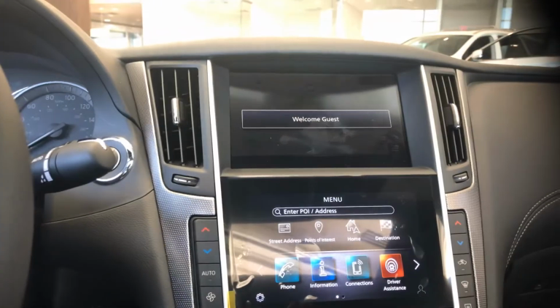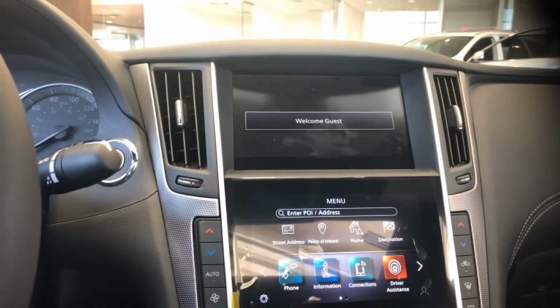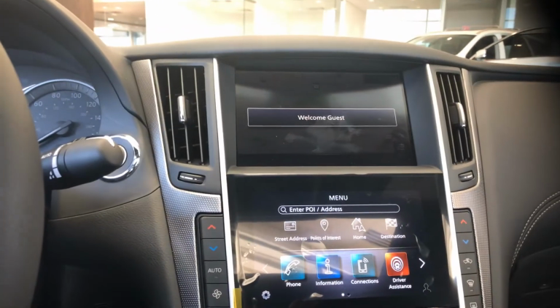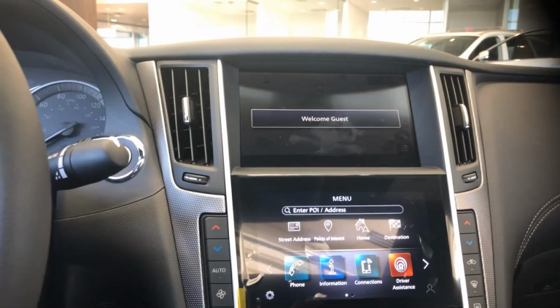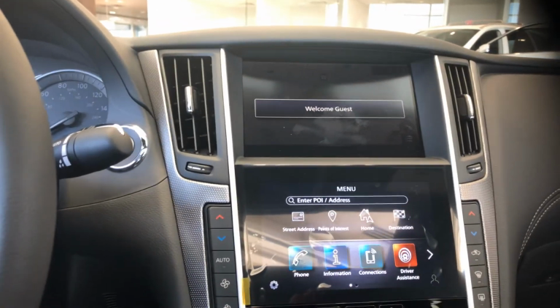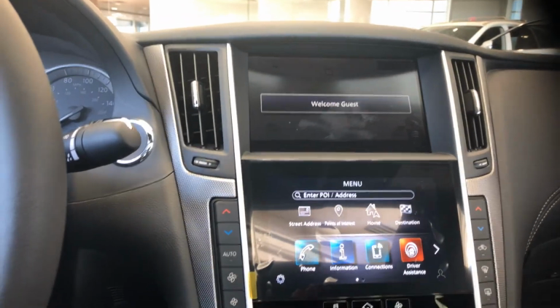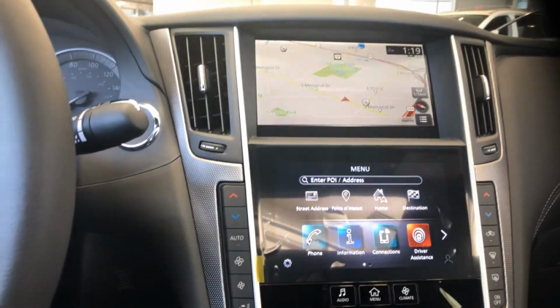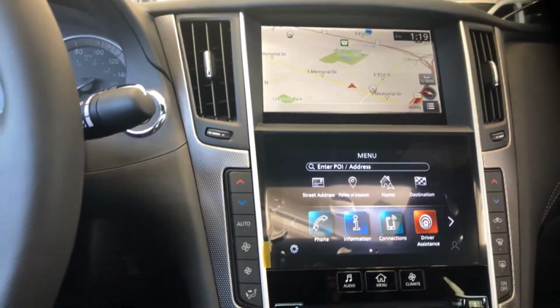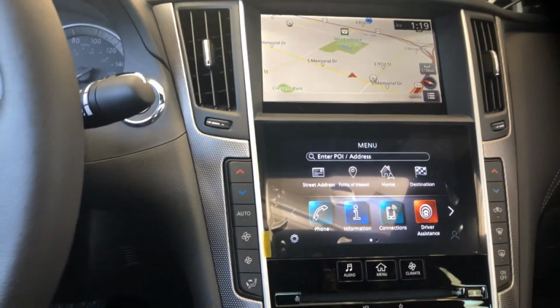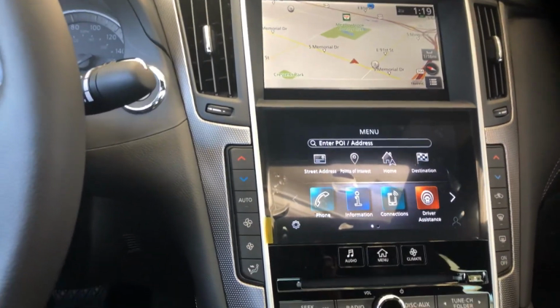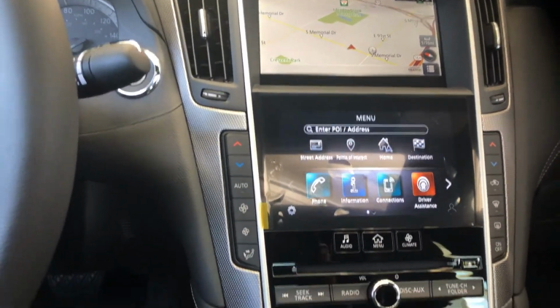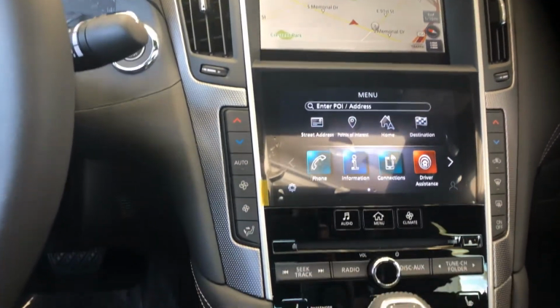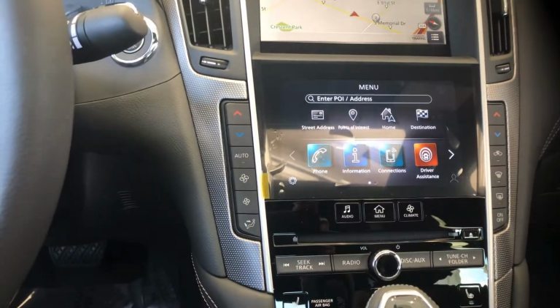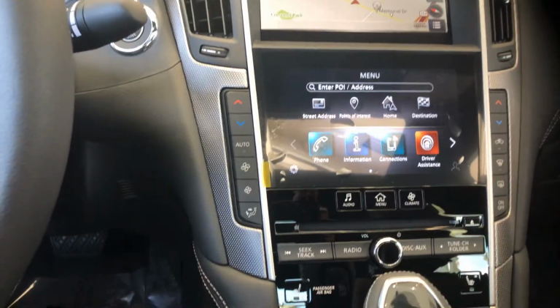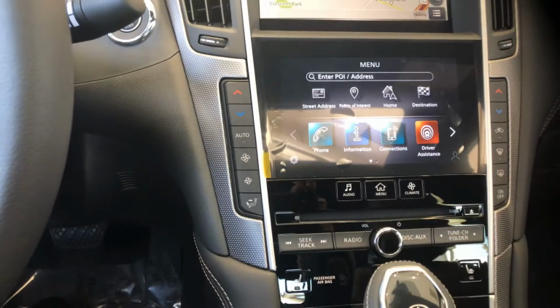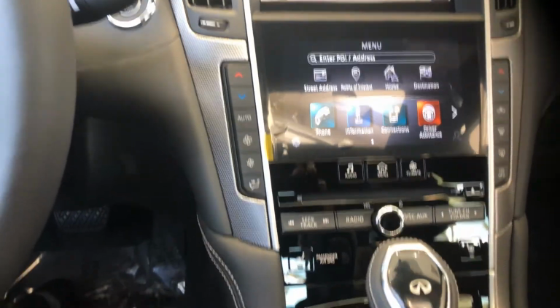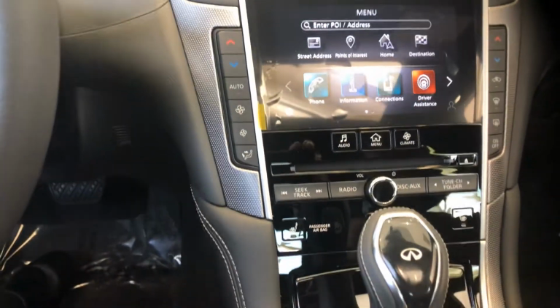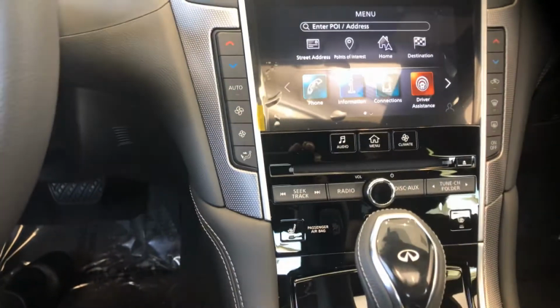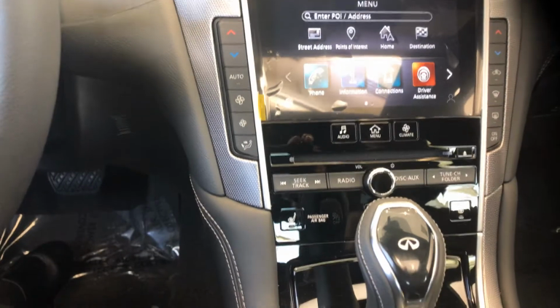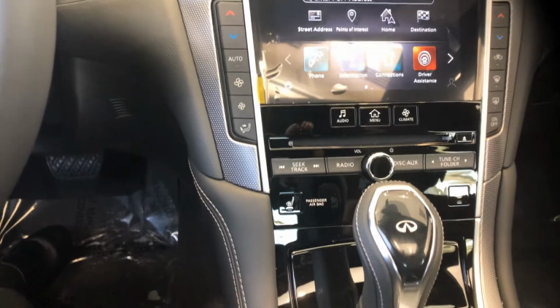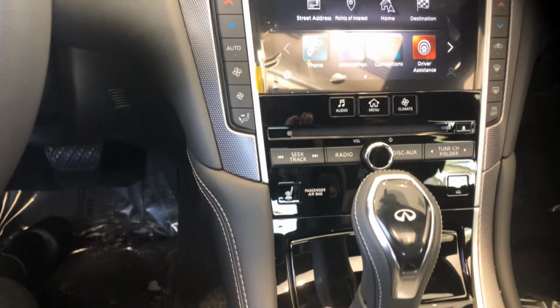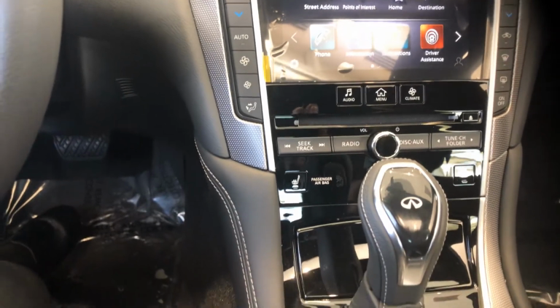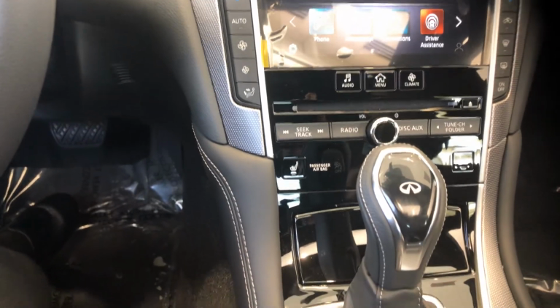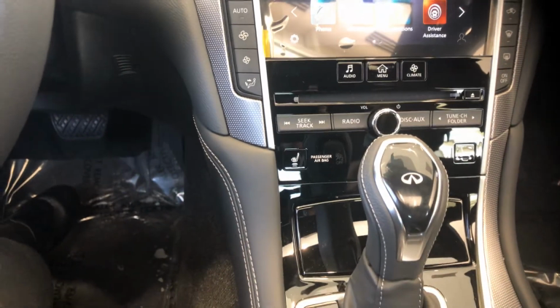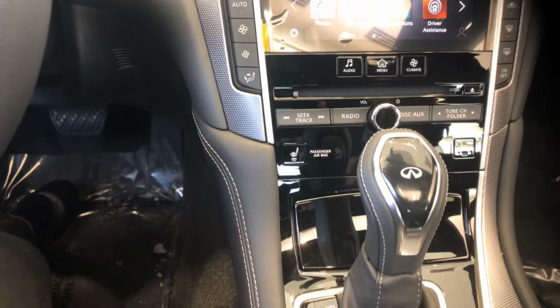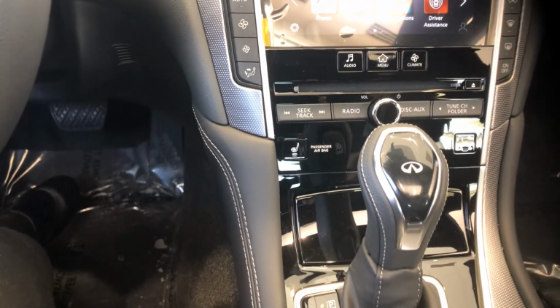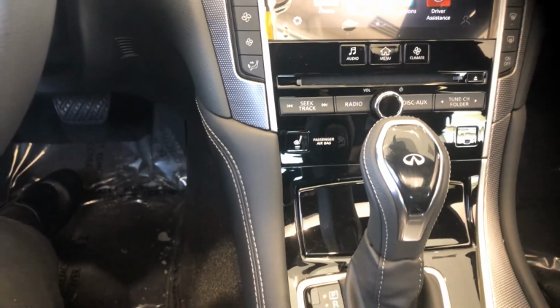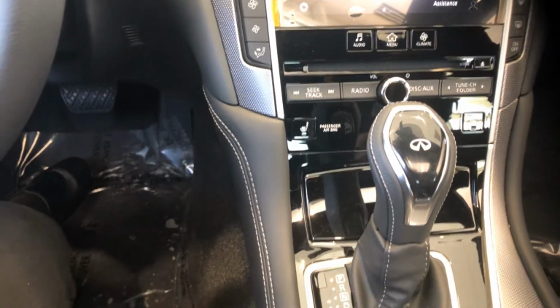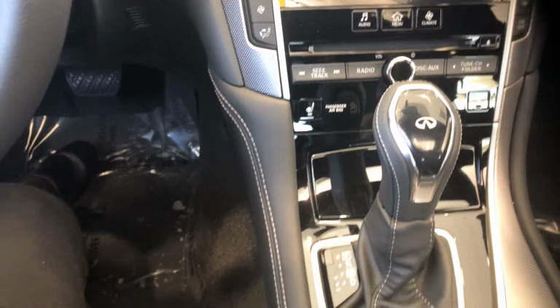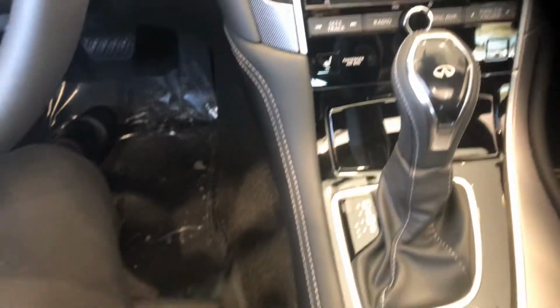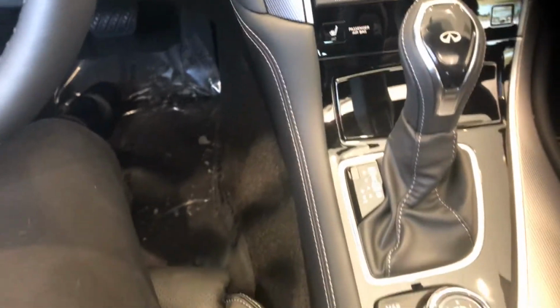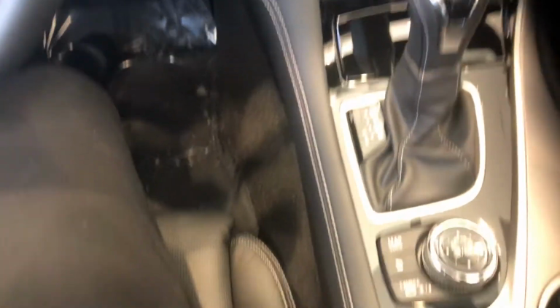These are your dual screens here. The top will be your map and the bottom will be your InTouch services.